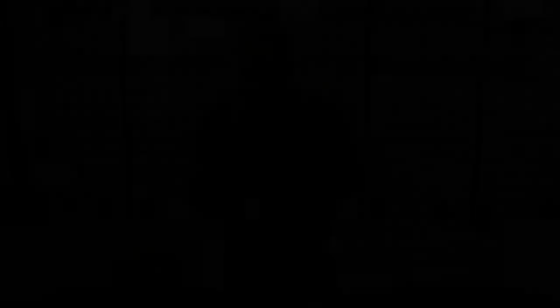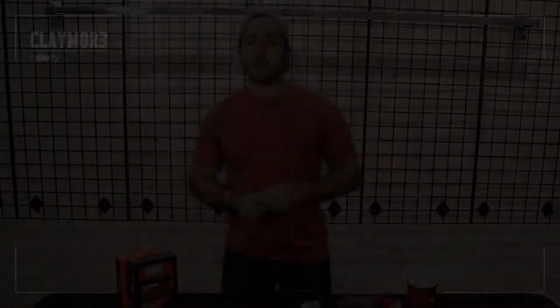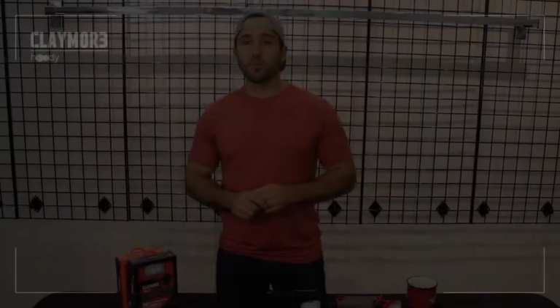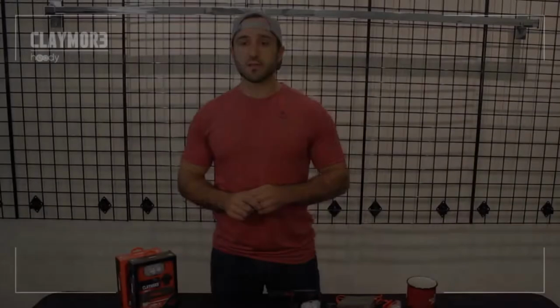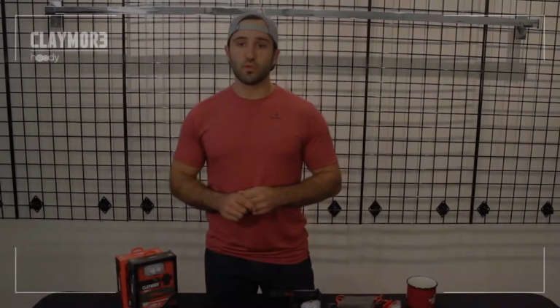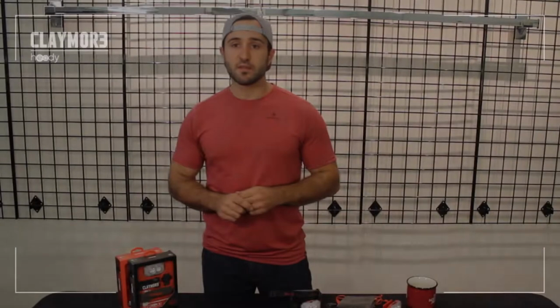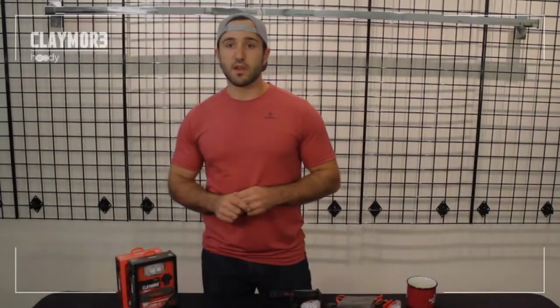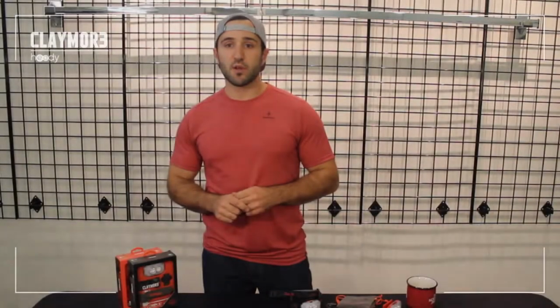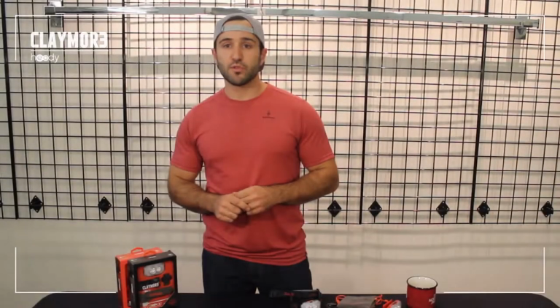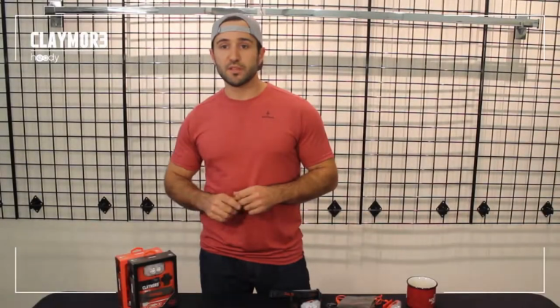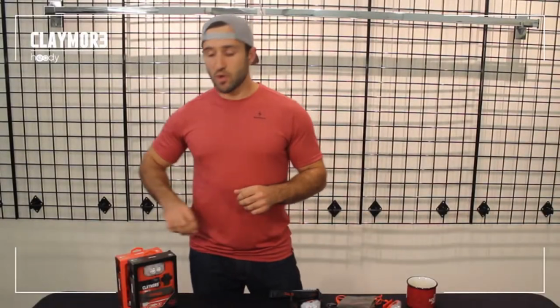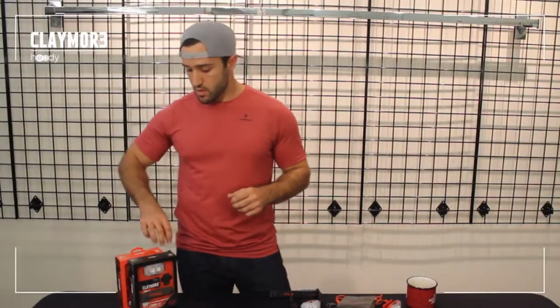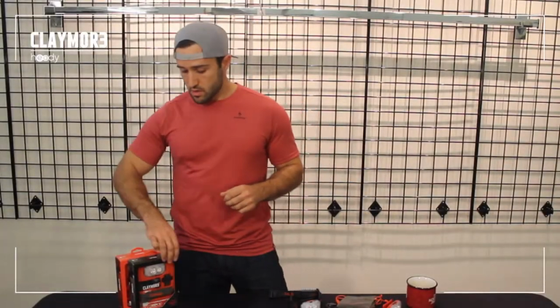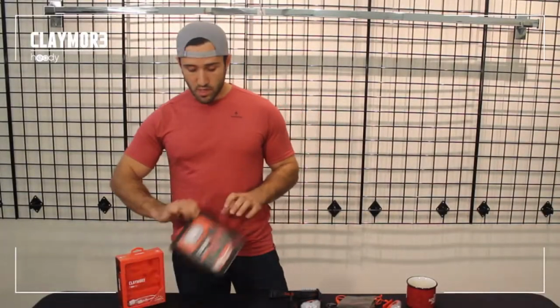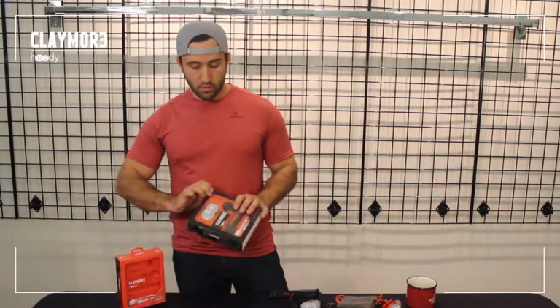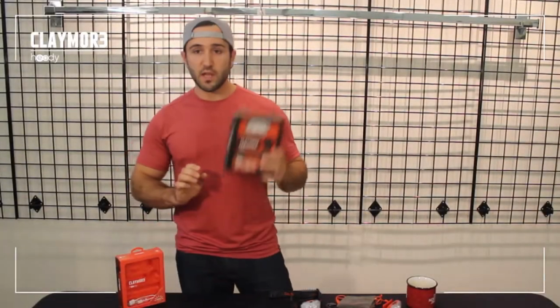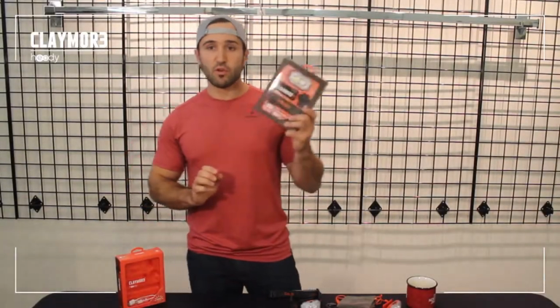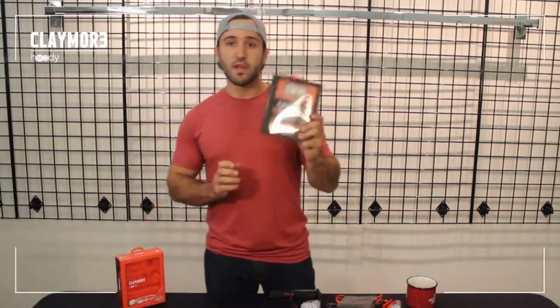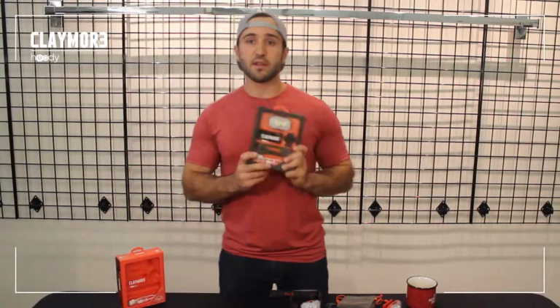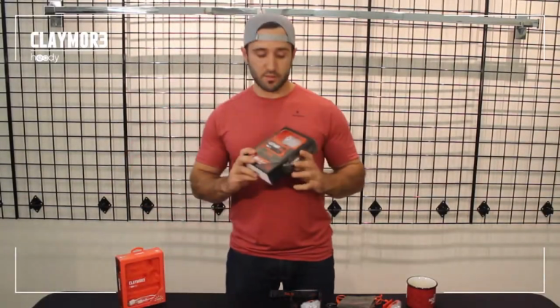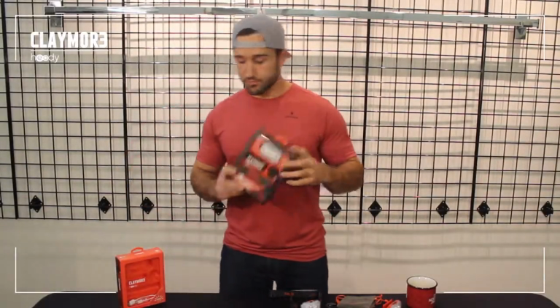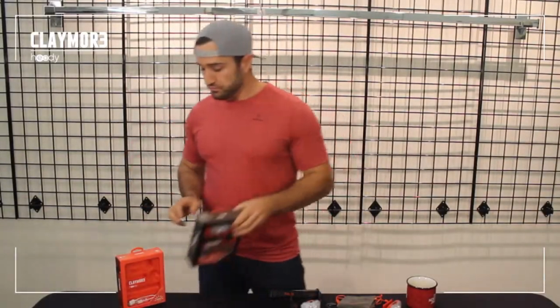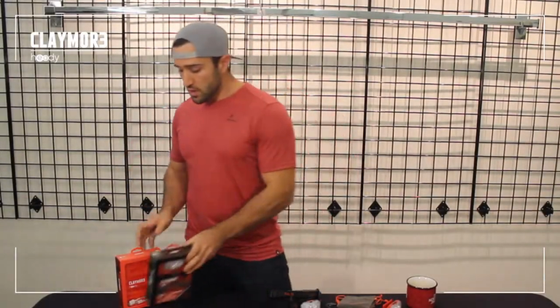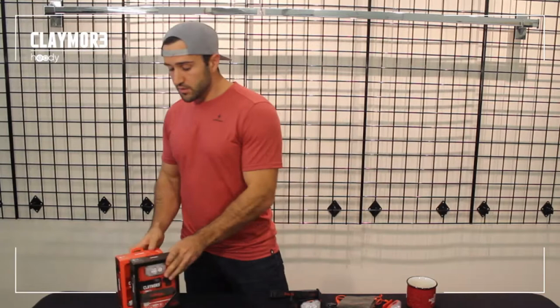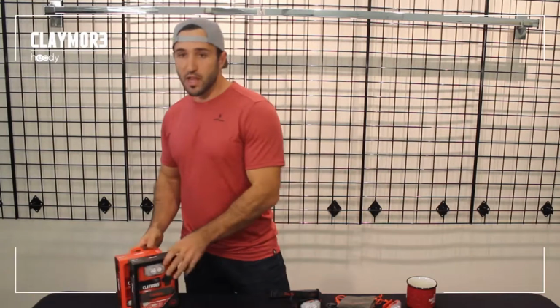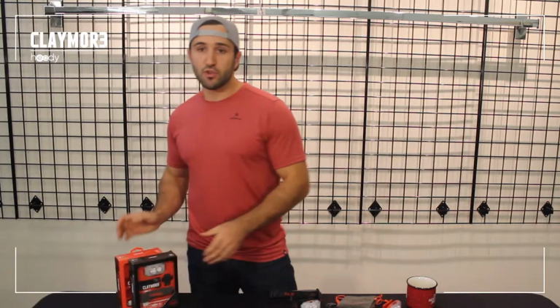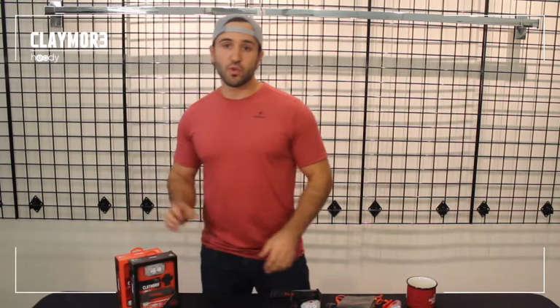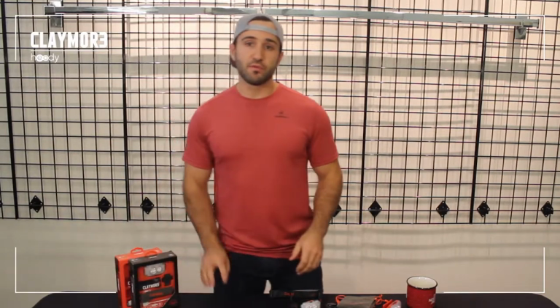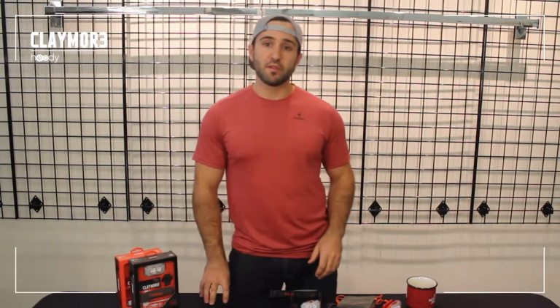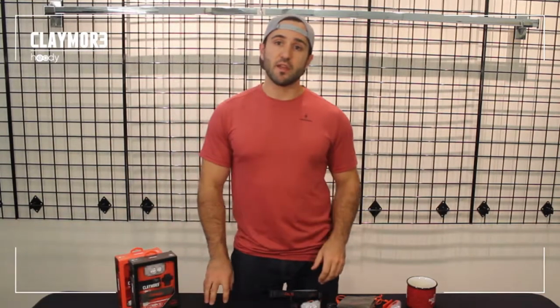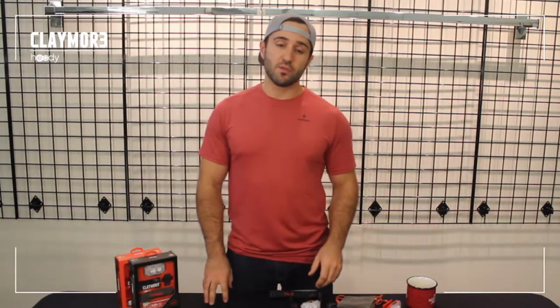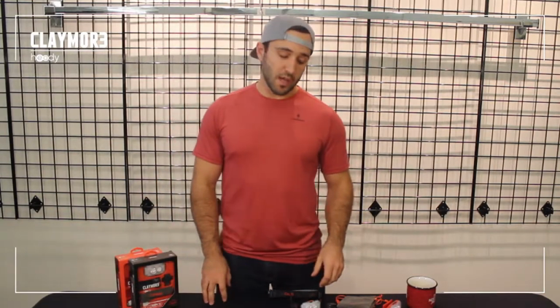Over the past couple of weeks I've had the opportunity to demo a couple of Claymore Hedi headlamps. Today I'm going to do a quick review on the Hedi with you guys.